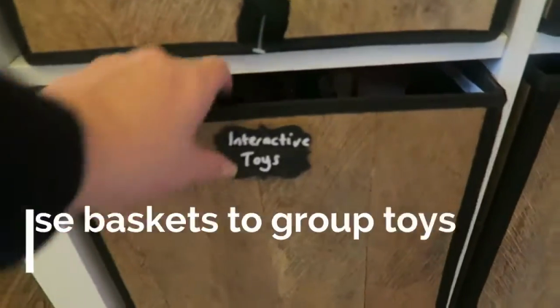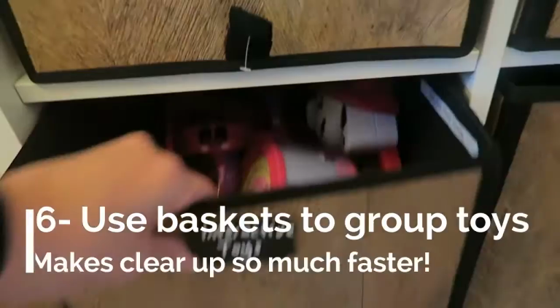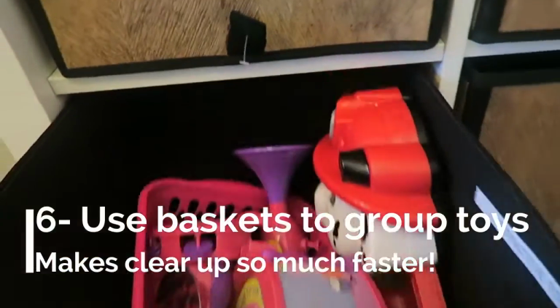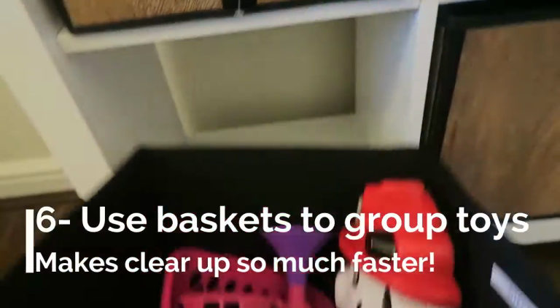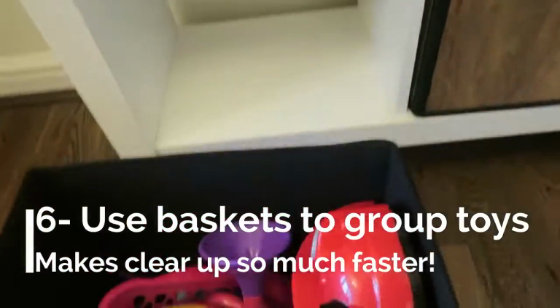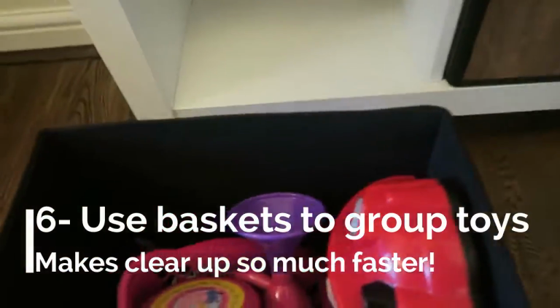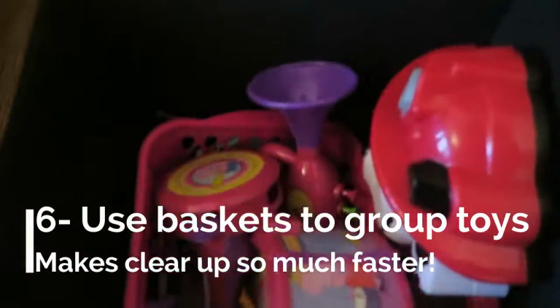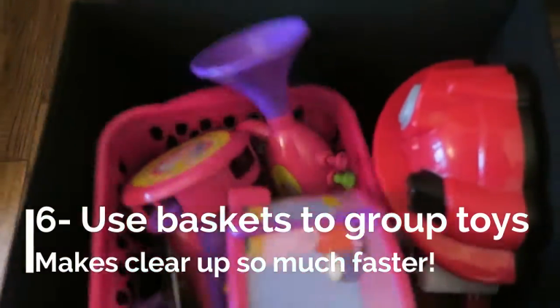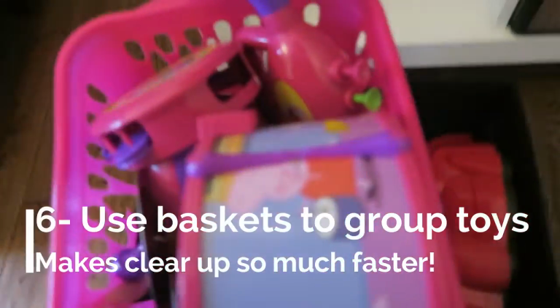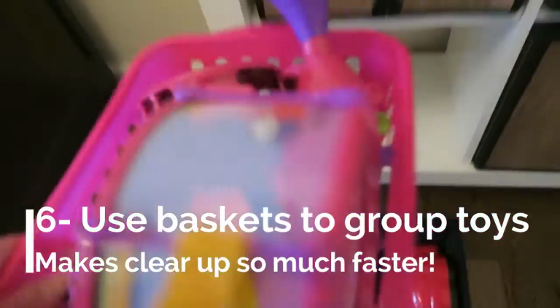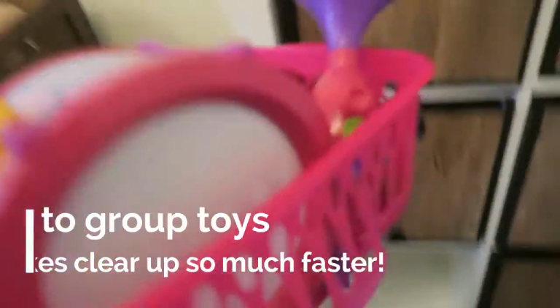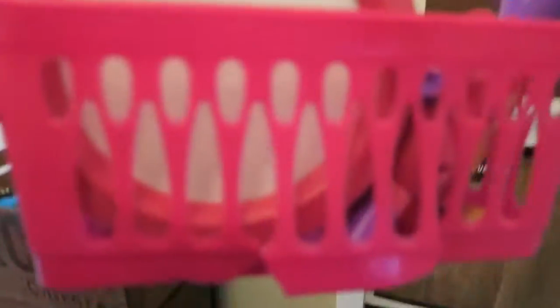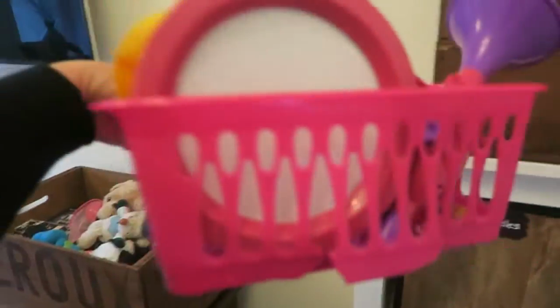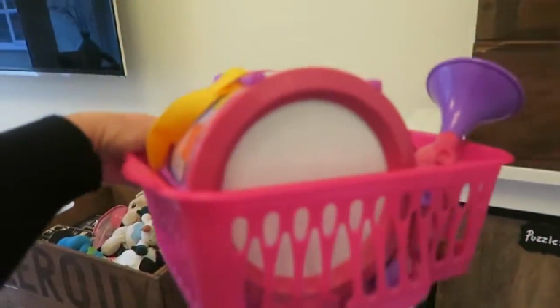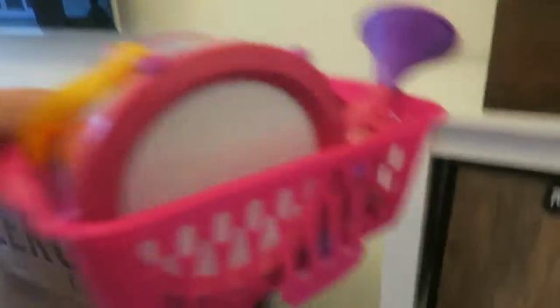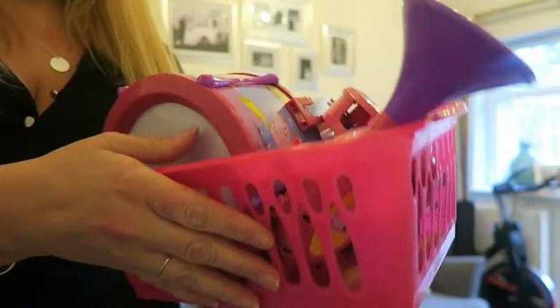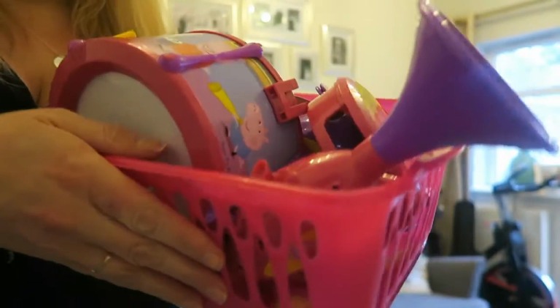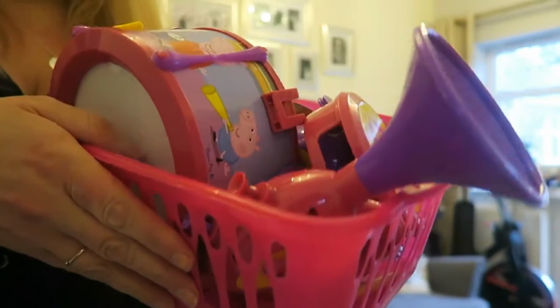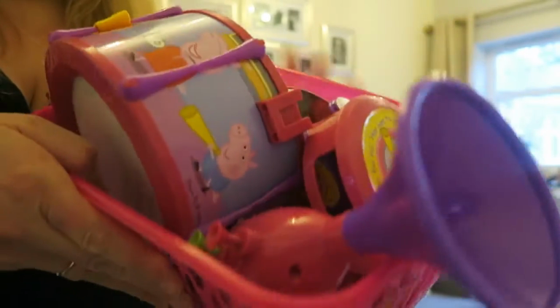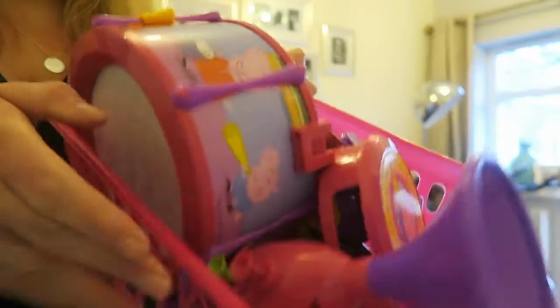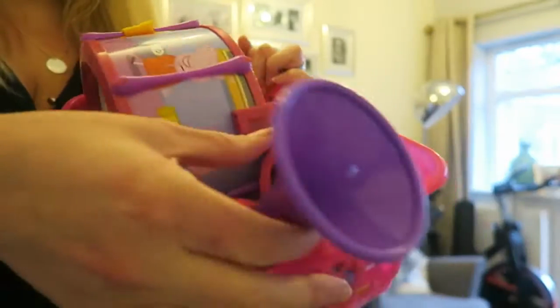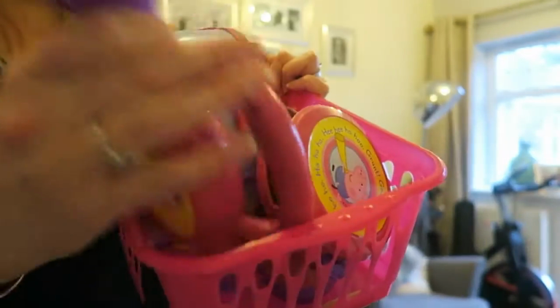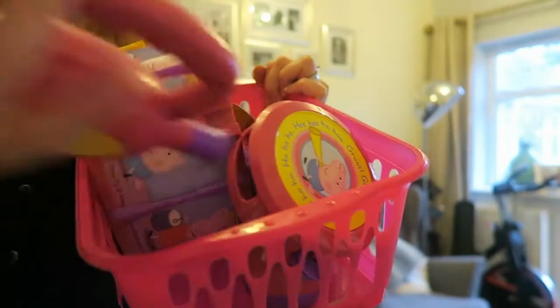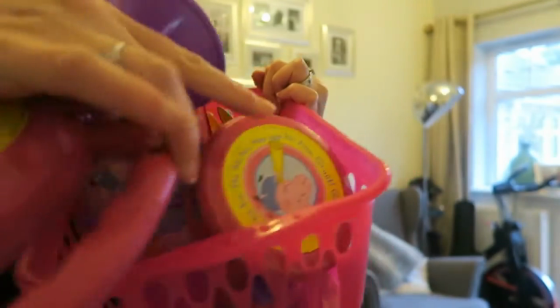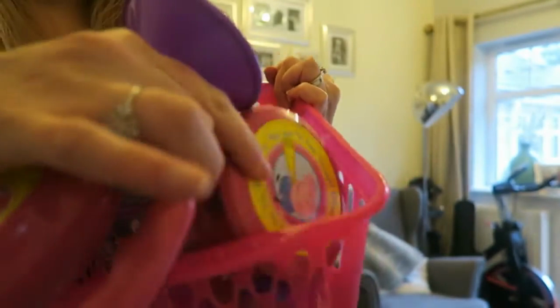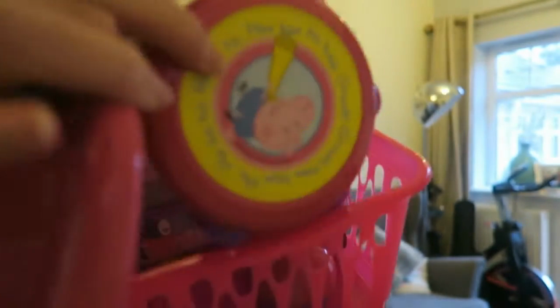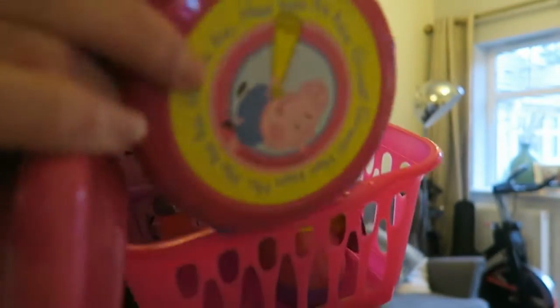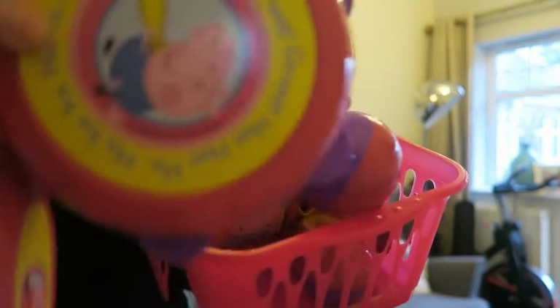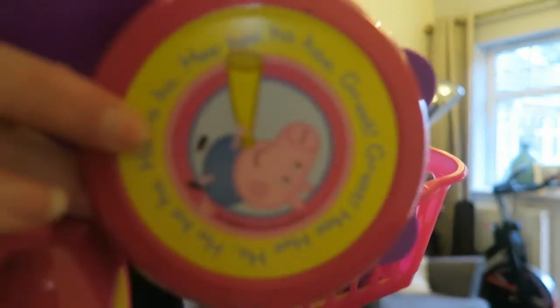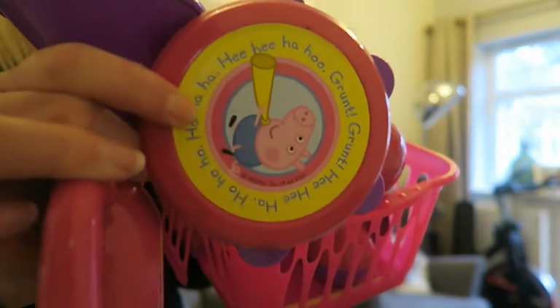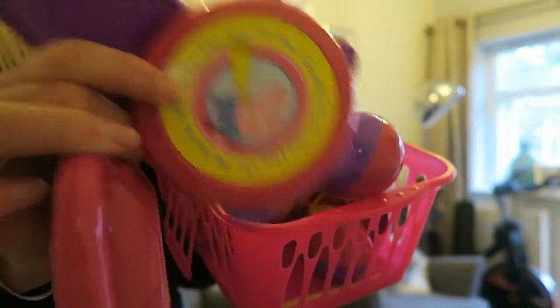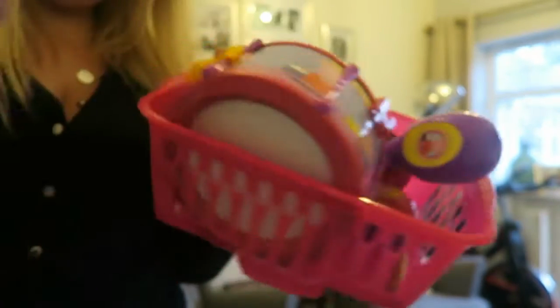Tip number six: keep any toys that are part of a set — for example, this is a Peppa Pig band set — in some inexpensive plastic baskets, and then everything will stay together and you won't be finding trumpets flying around your living room.